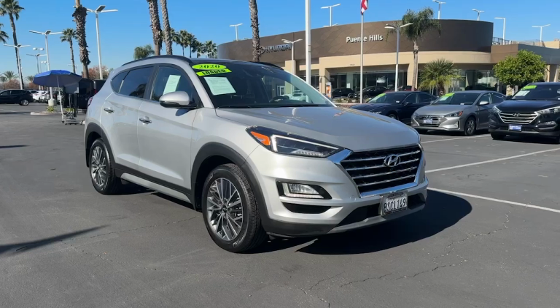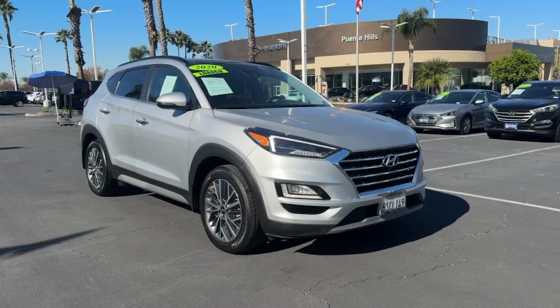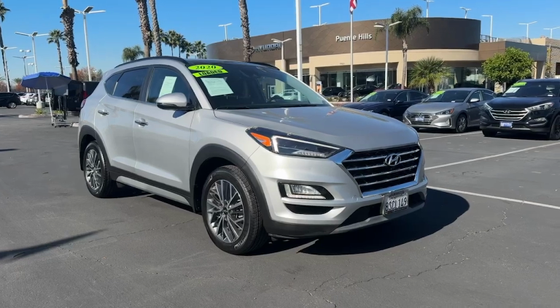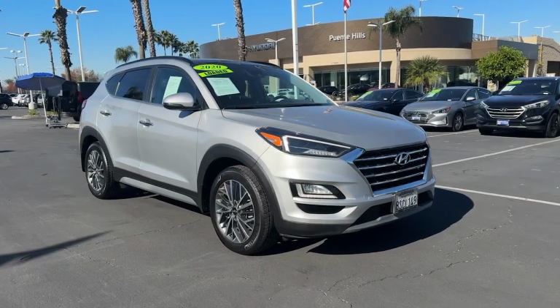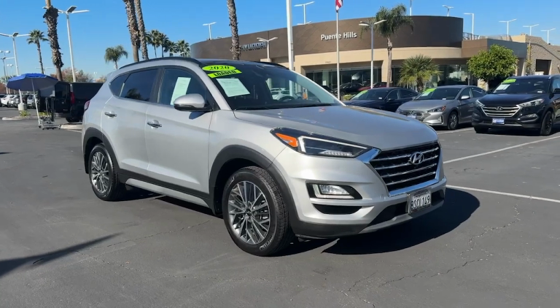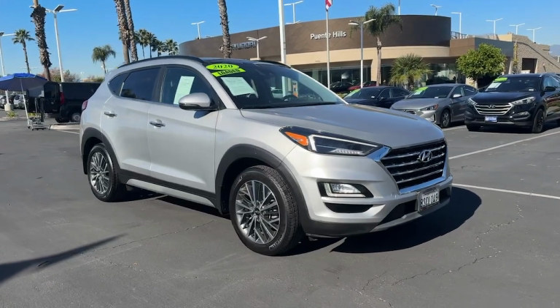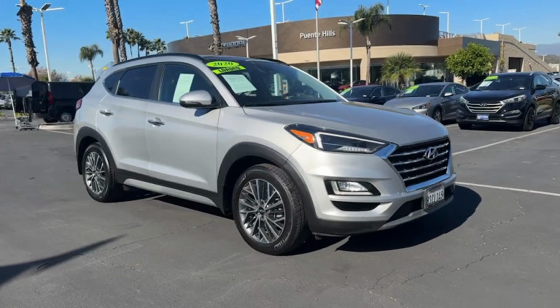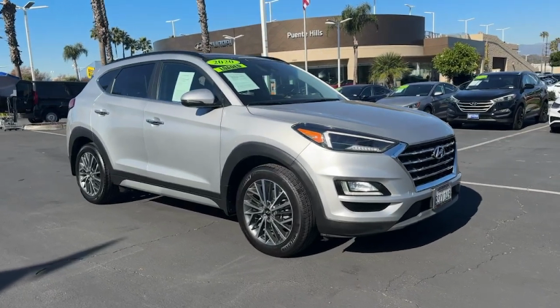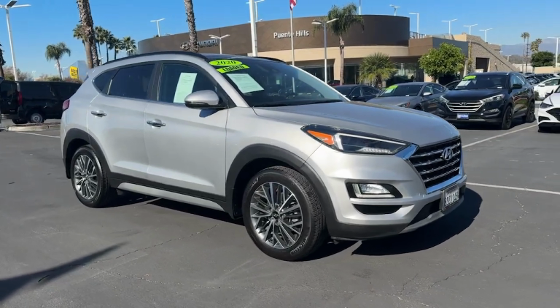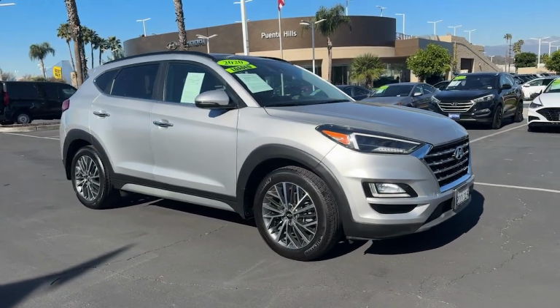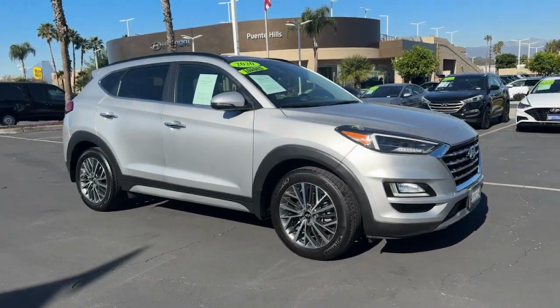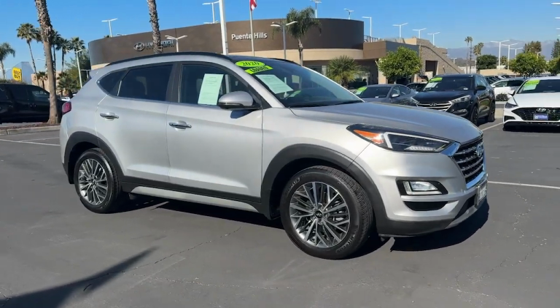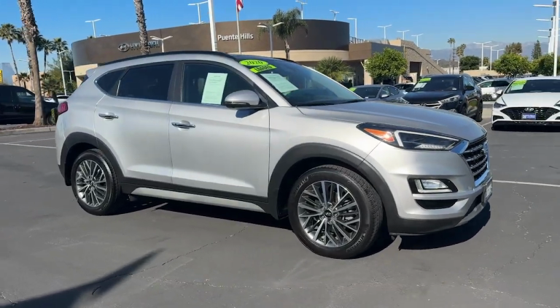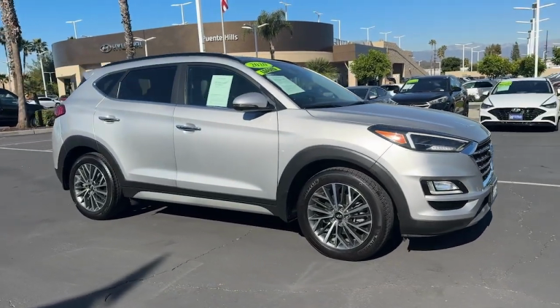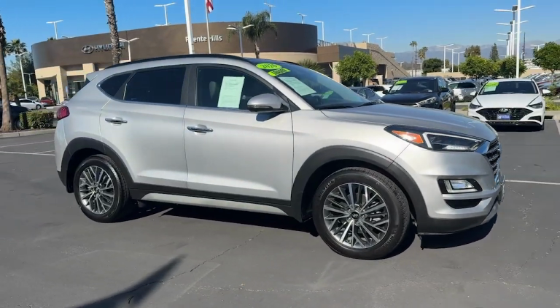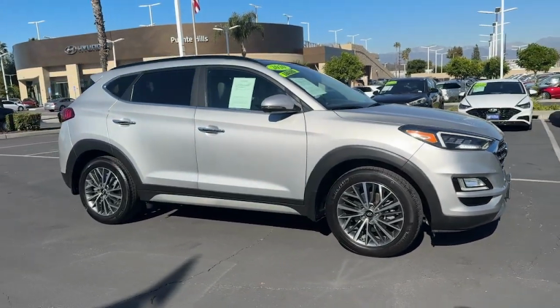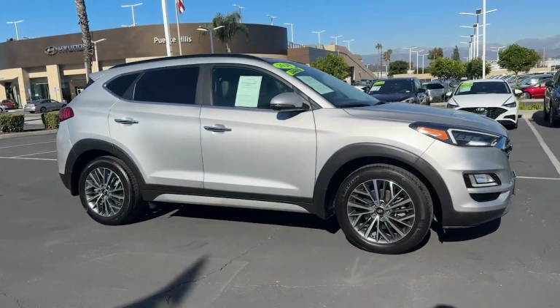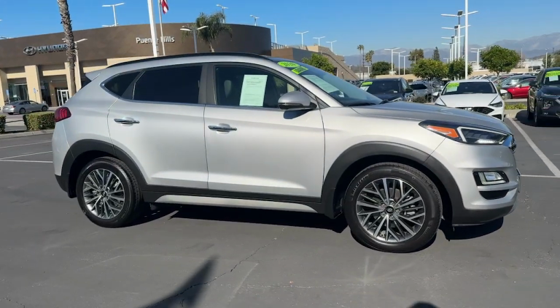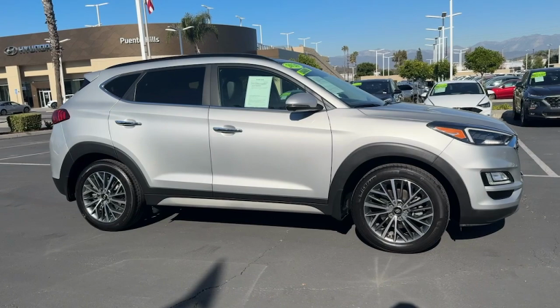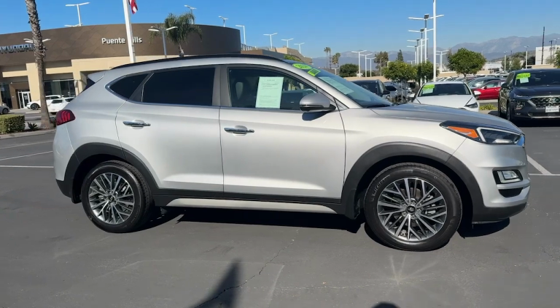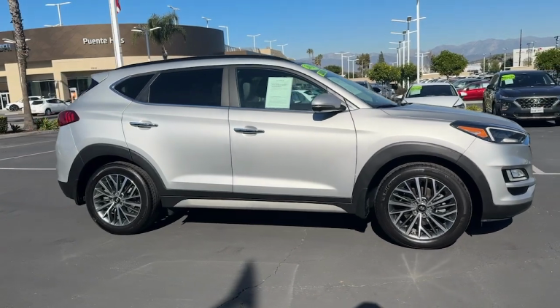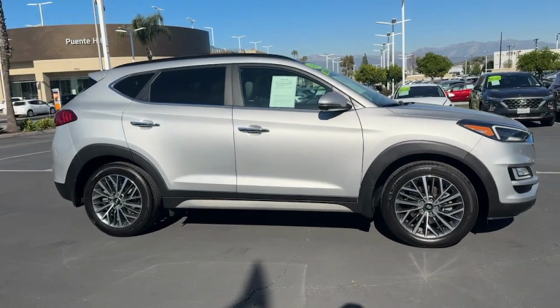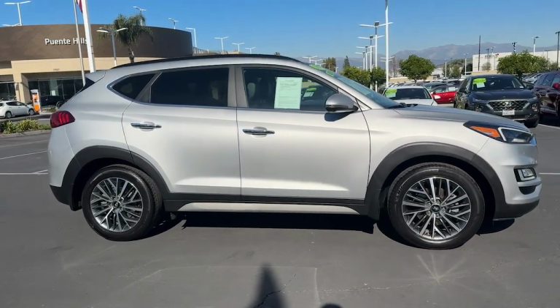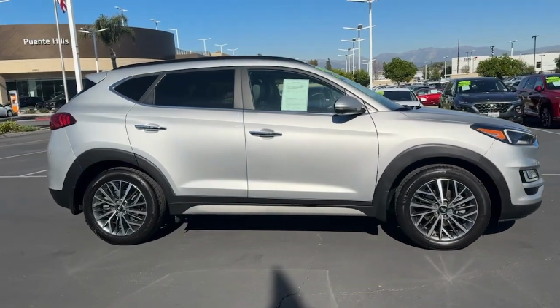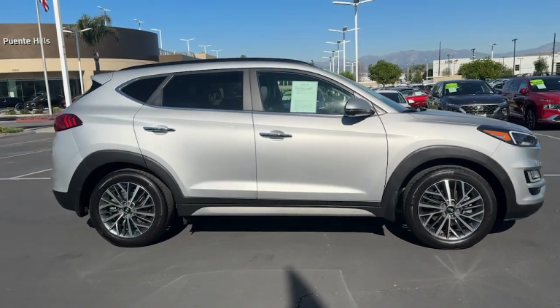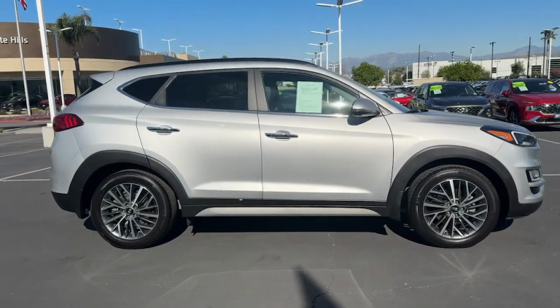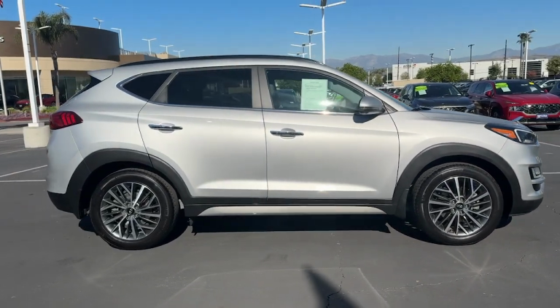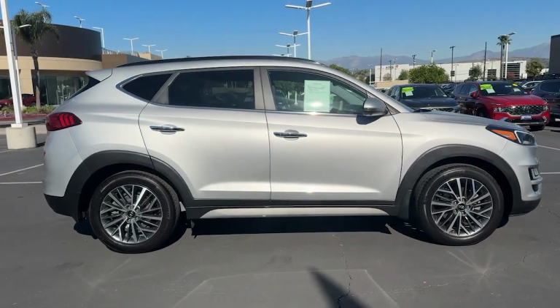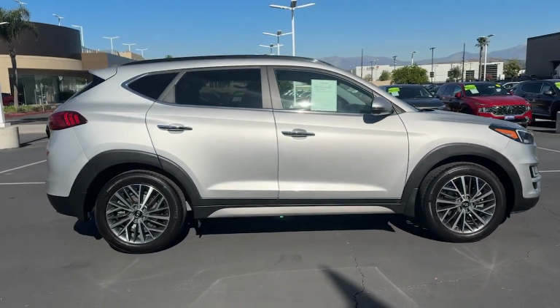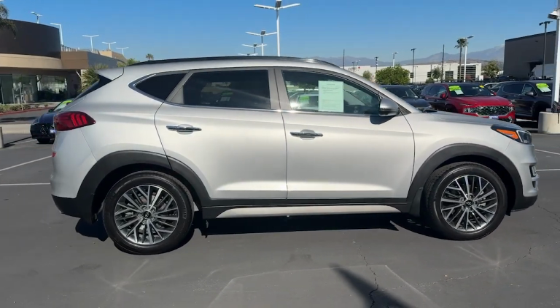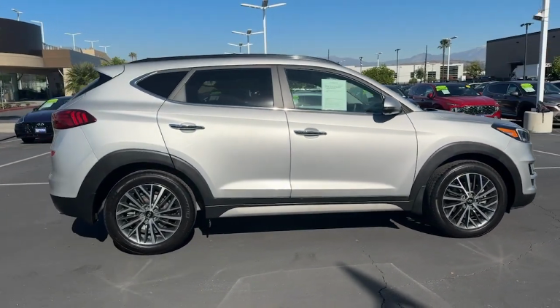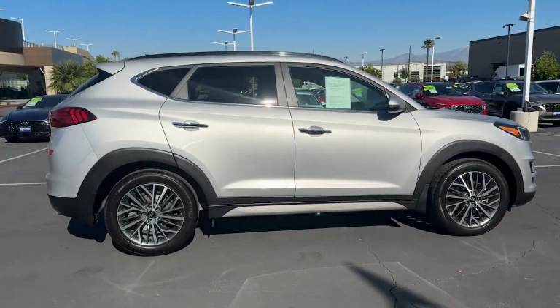Get a feel for the 2020 Hyundai Tucson. With less than 90,000 miles on the odometer, this vehicle stands out from the rest.